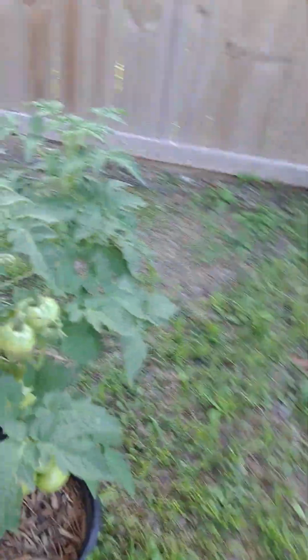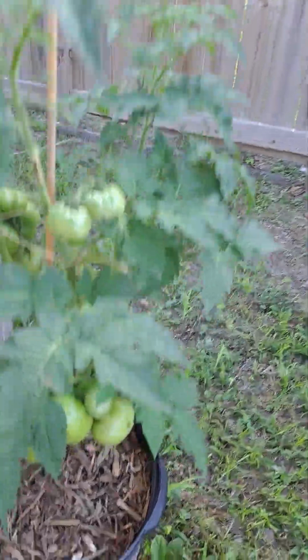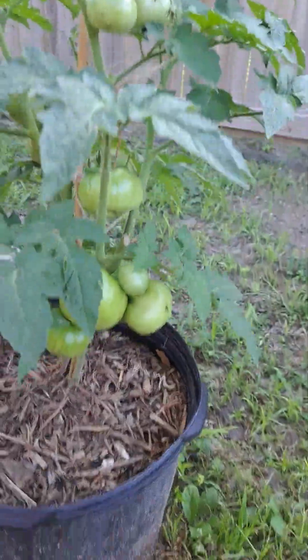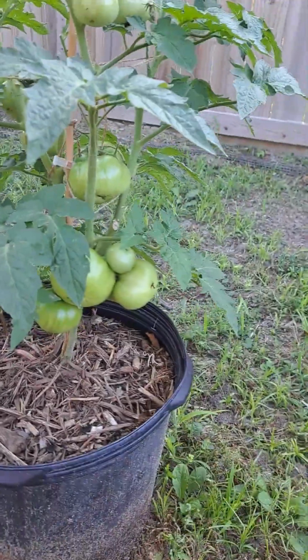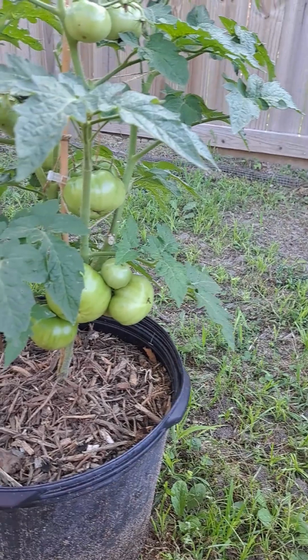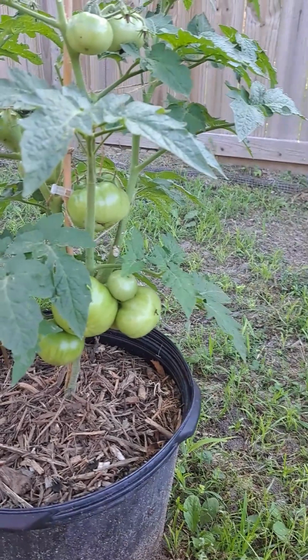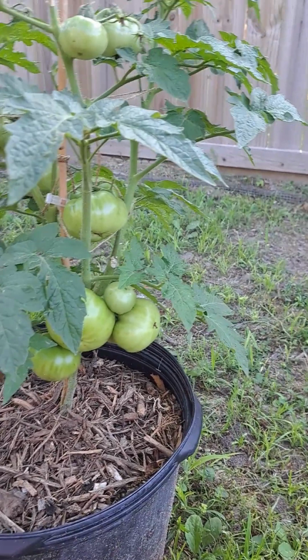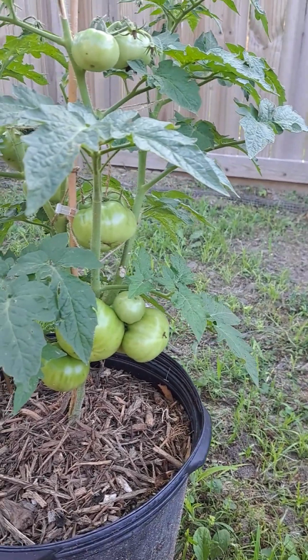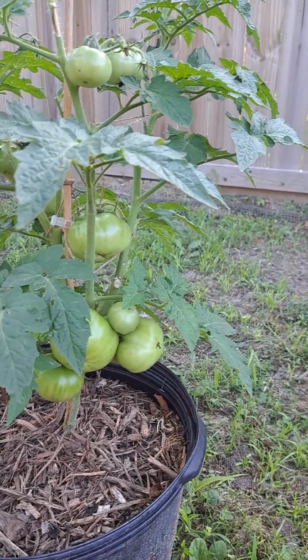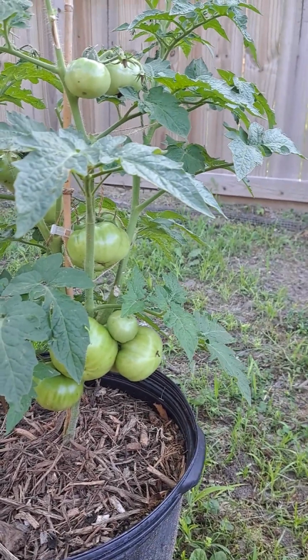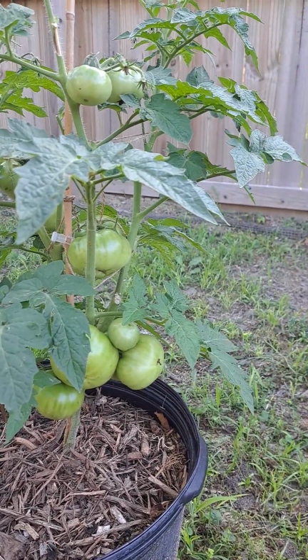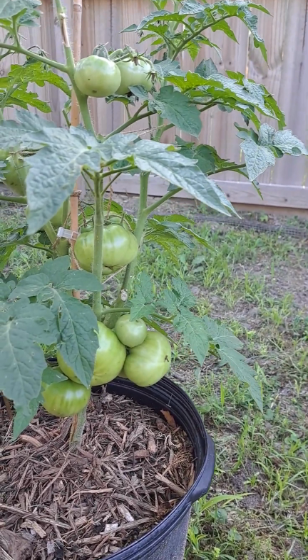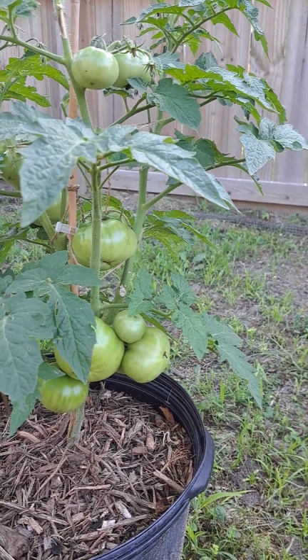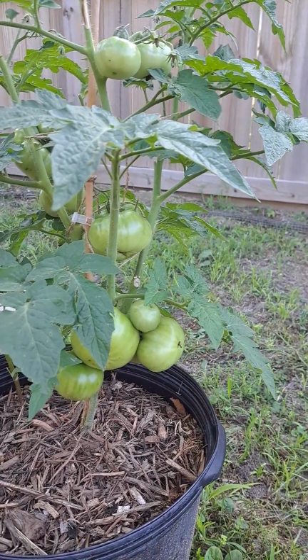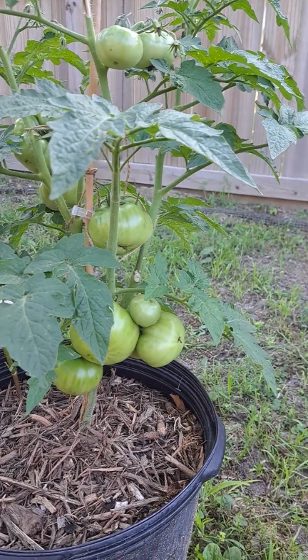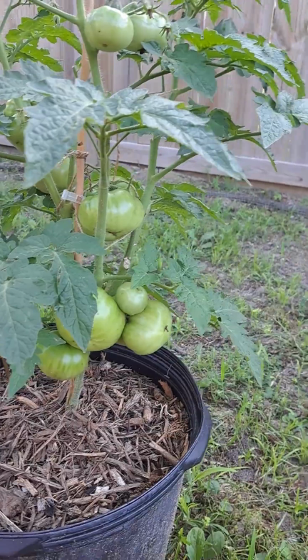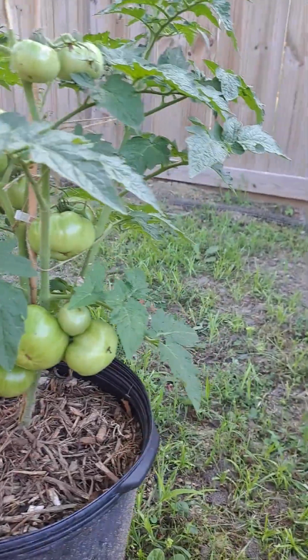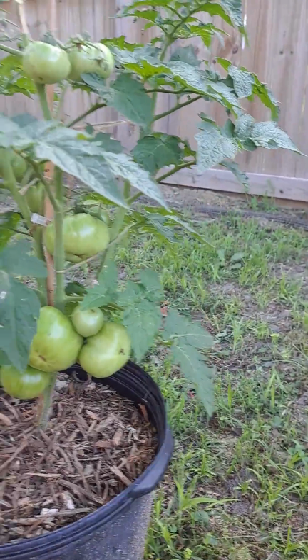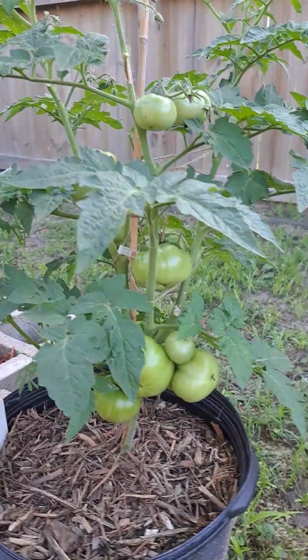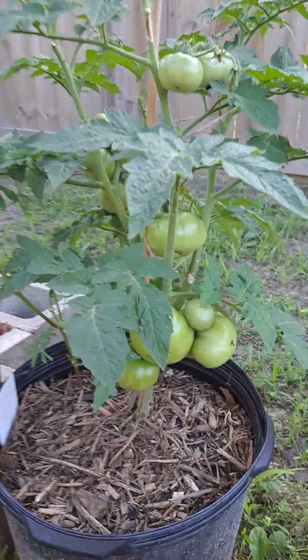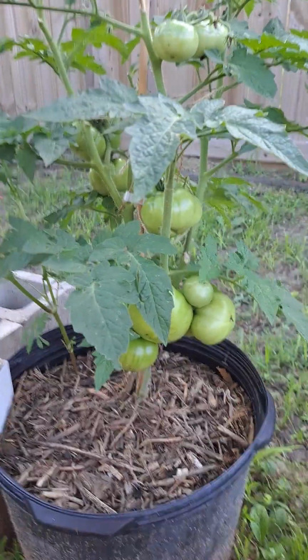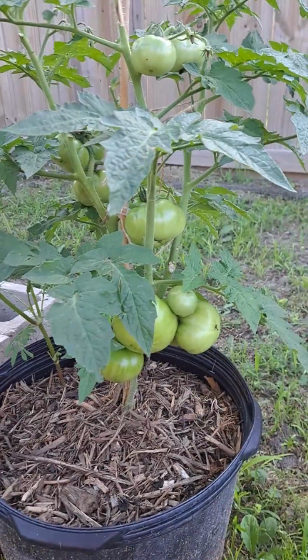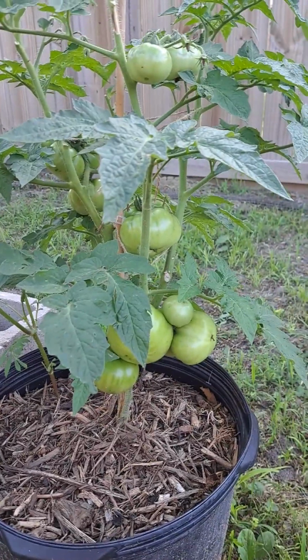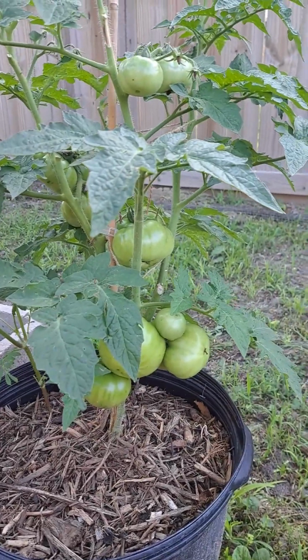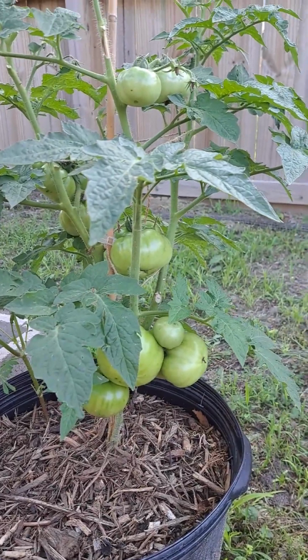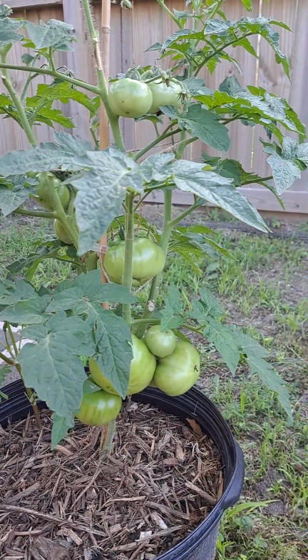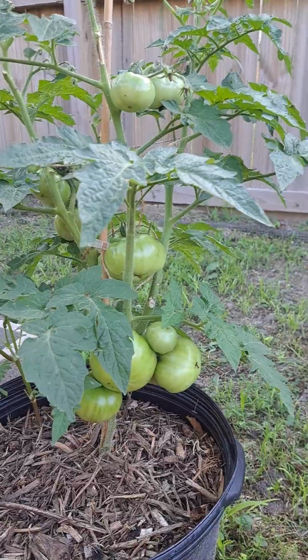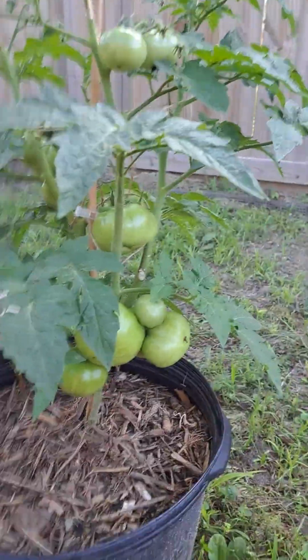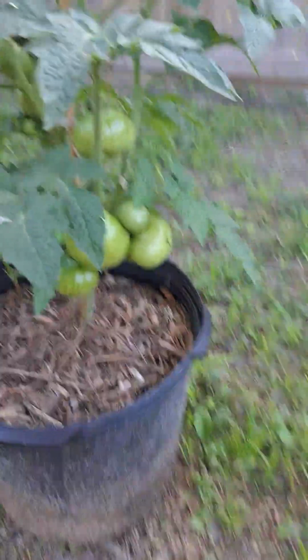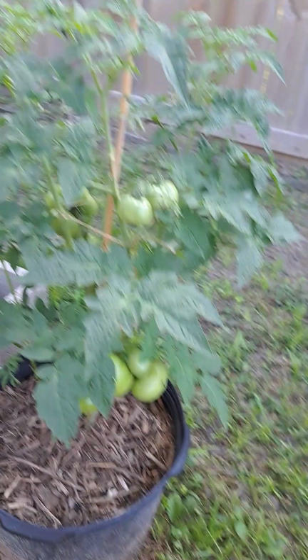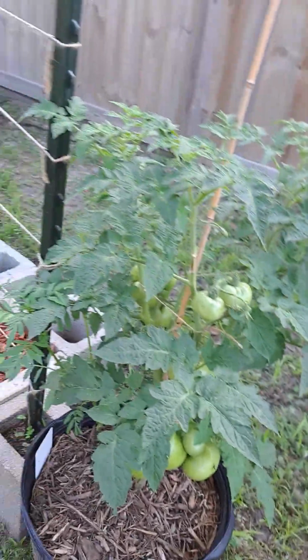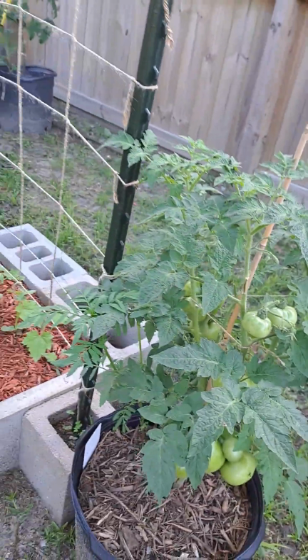Tasmanian Chocolate — I actually just harvested one of these a little while earlier, so I didn't get to get that one on film. This is a dwarf variety. Super excited about this one.